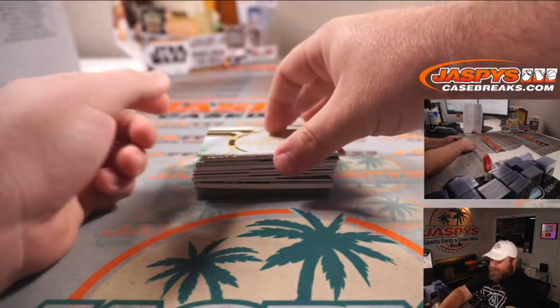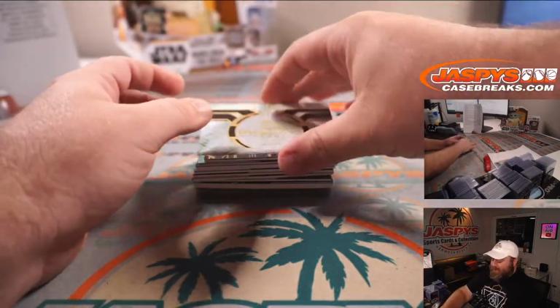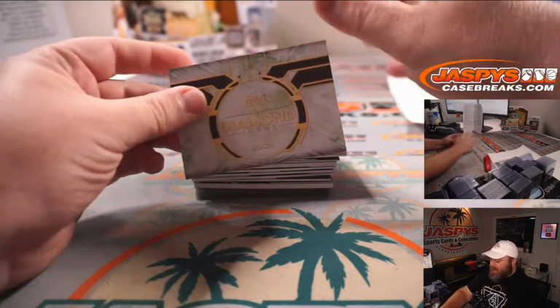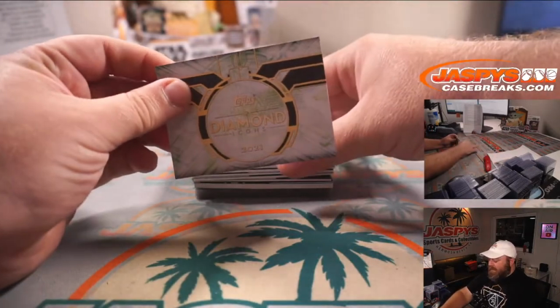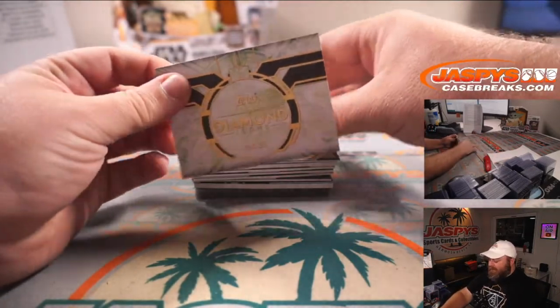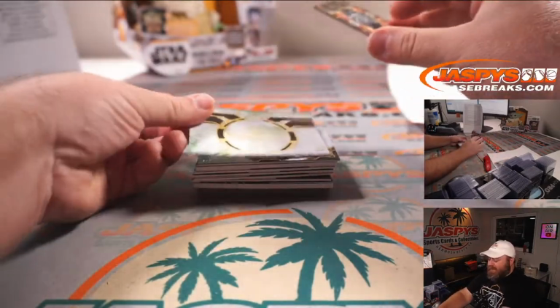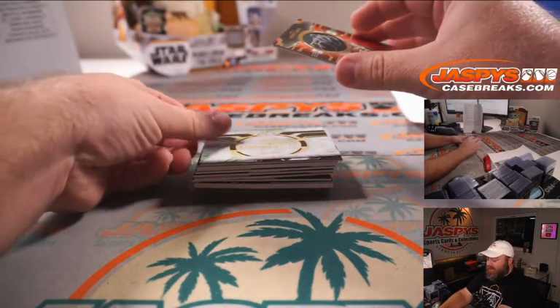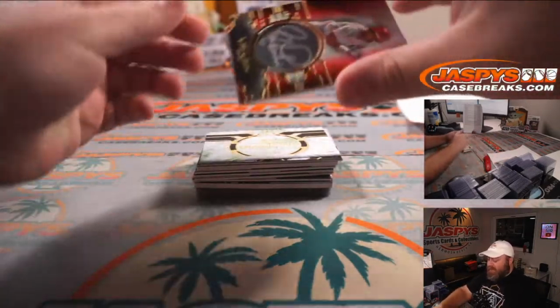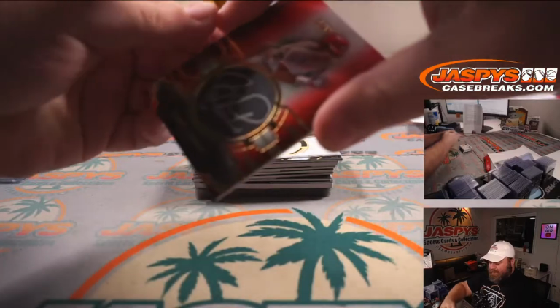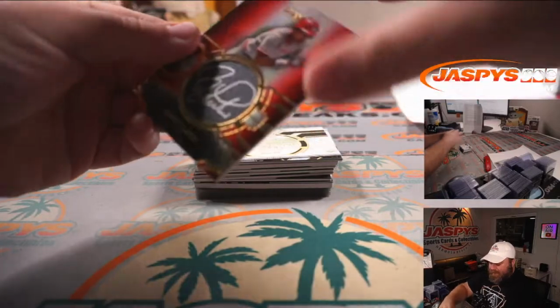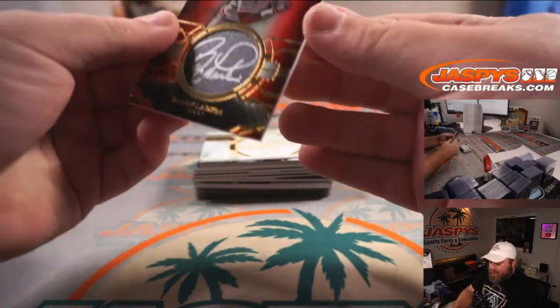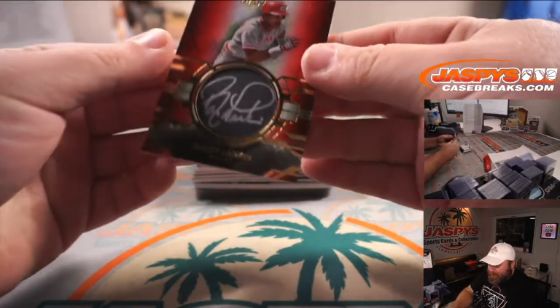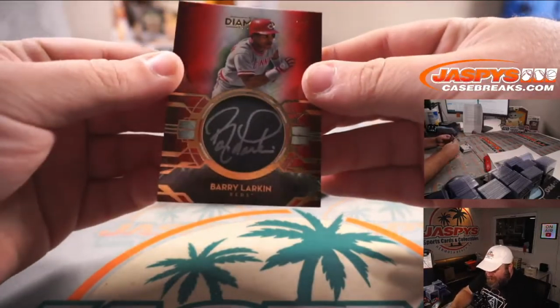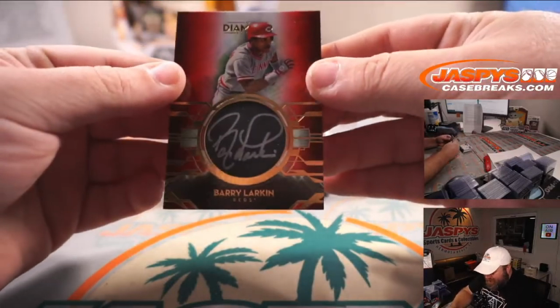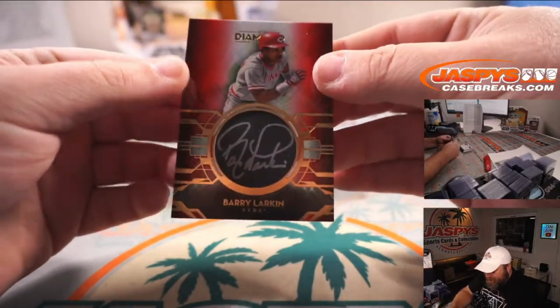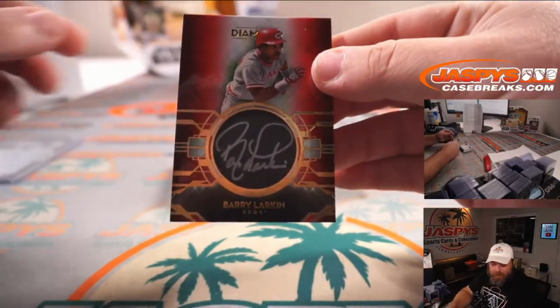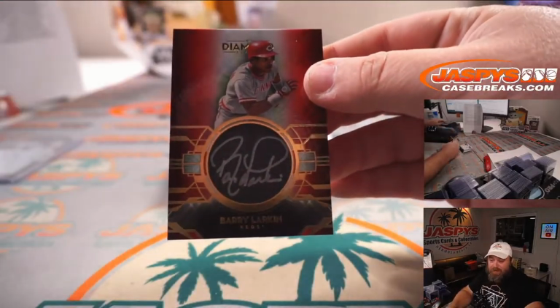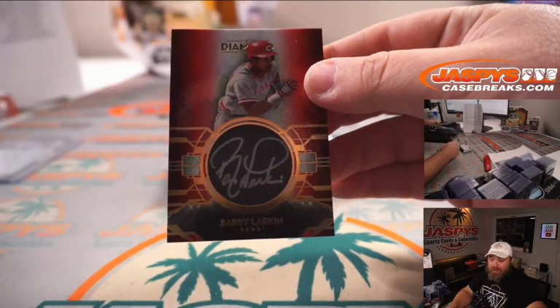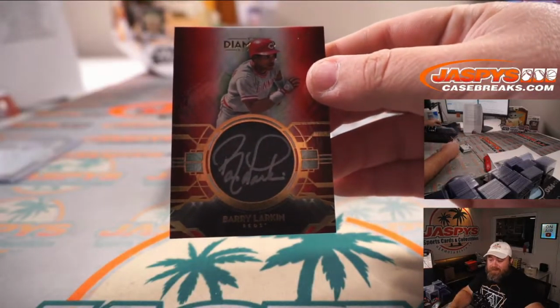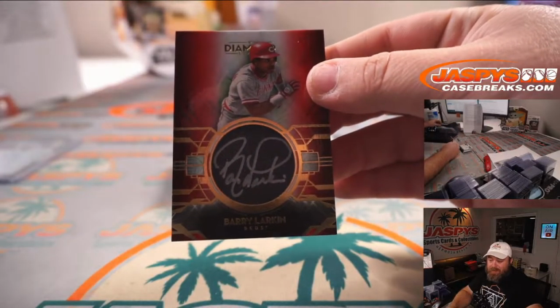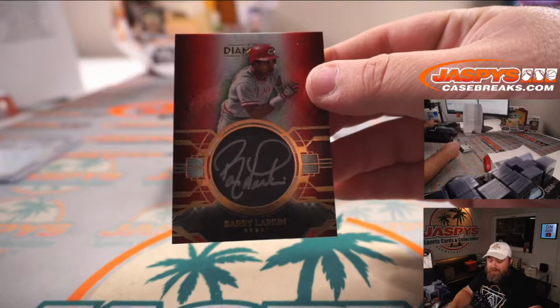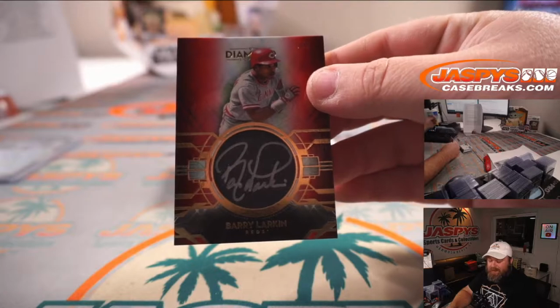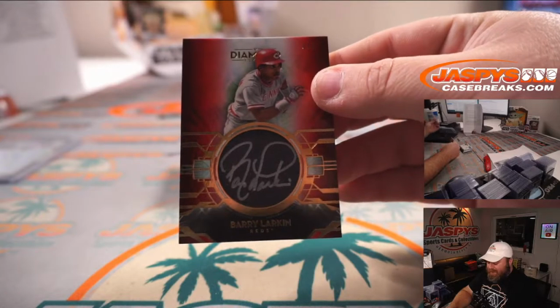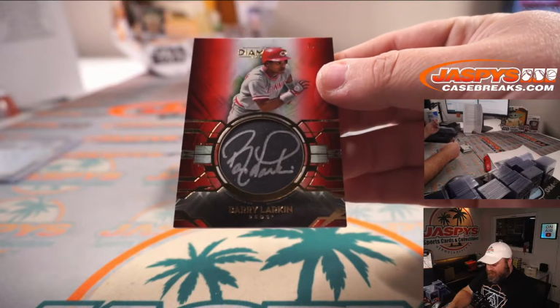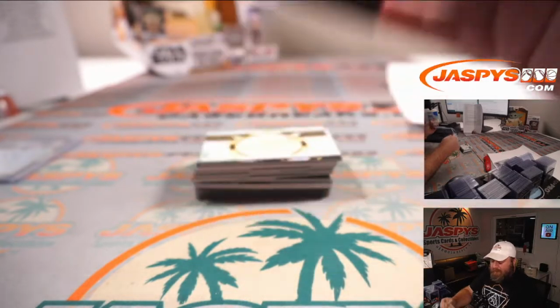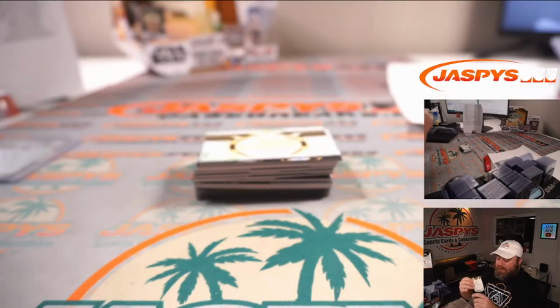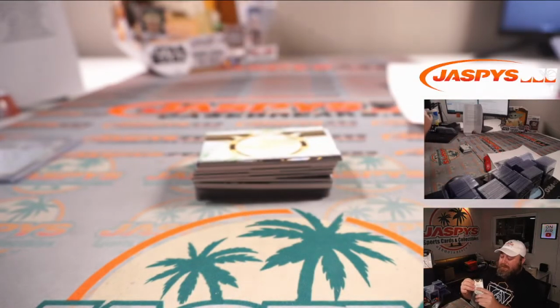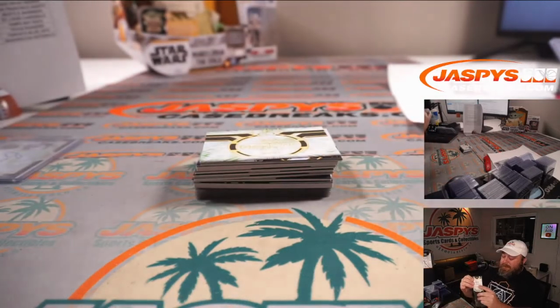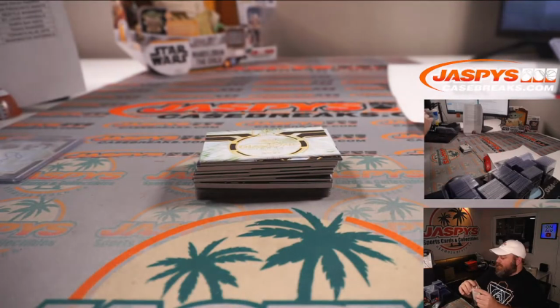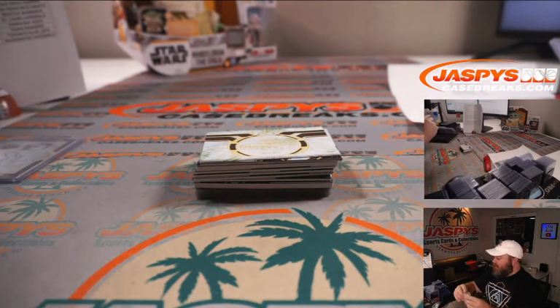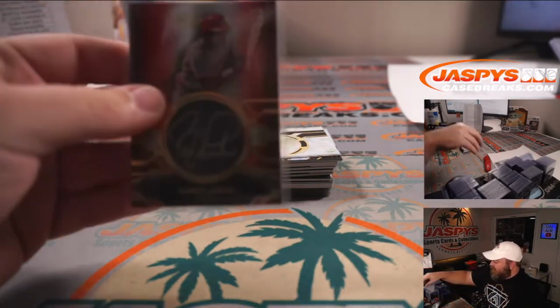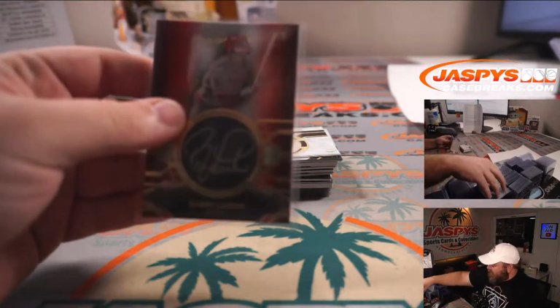Next one is a red, out of five — Barry Larkin. Nice team color matching, three out of five for the Cincinnati Reds, and Dennis Foley. Congrats, Dennis.